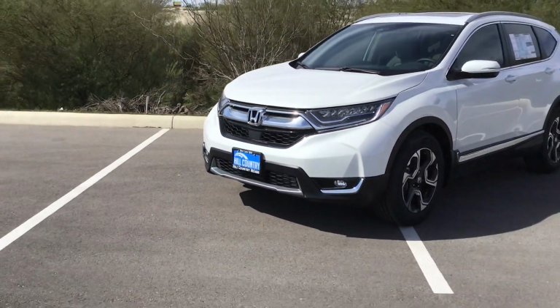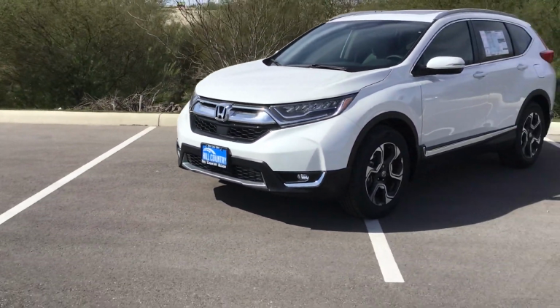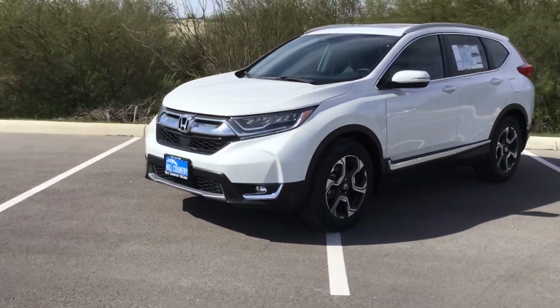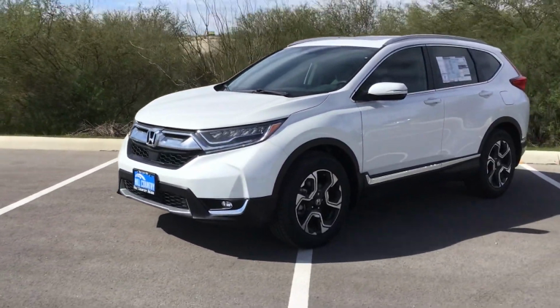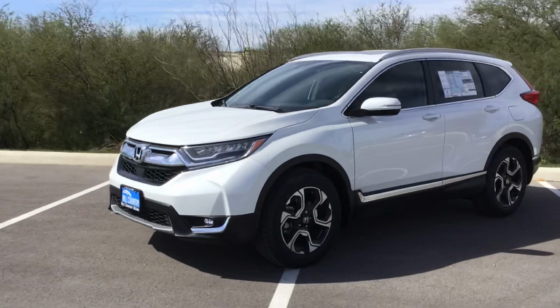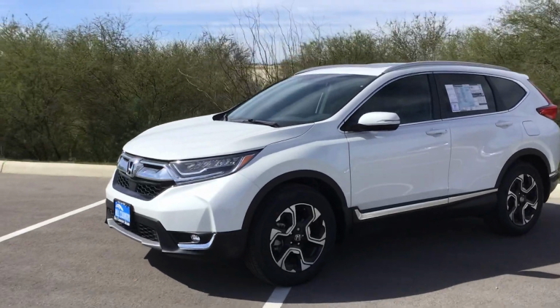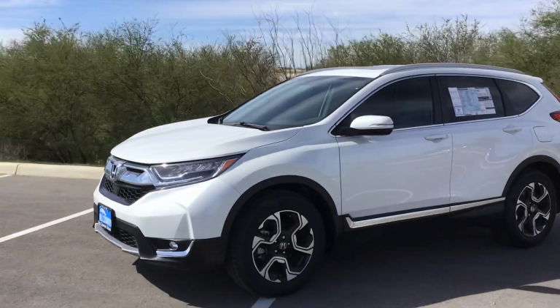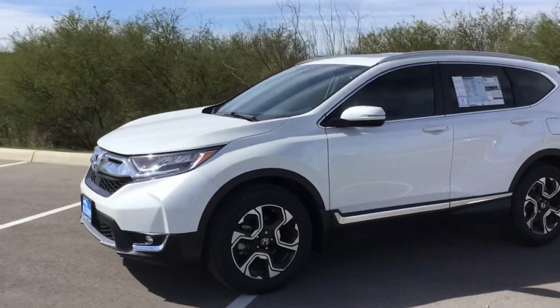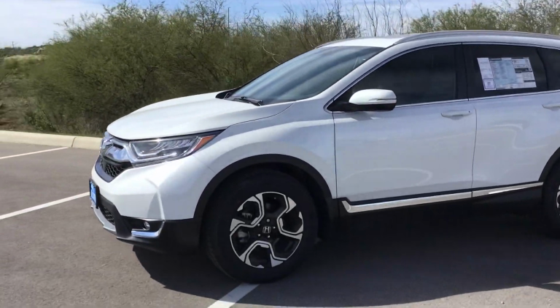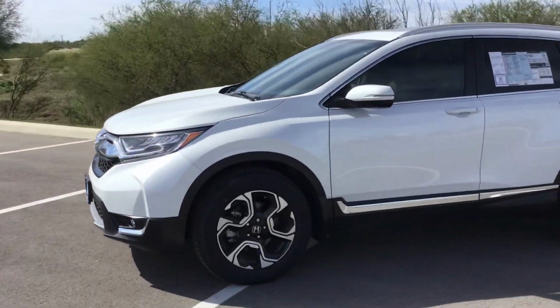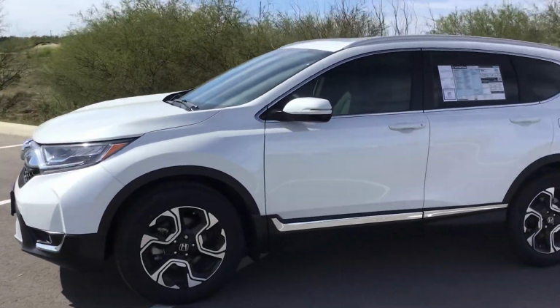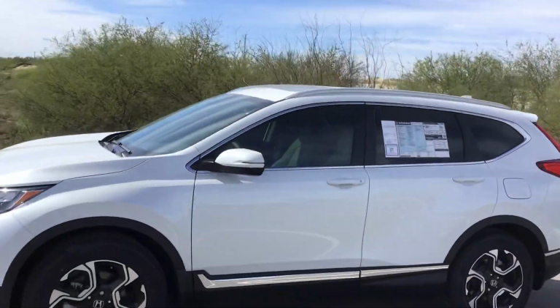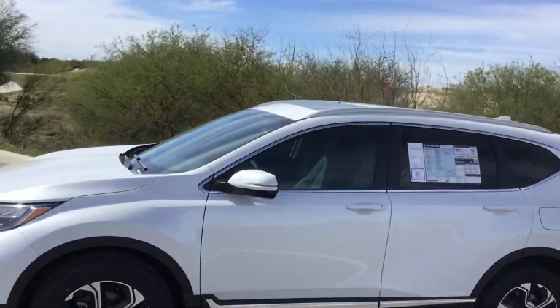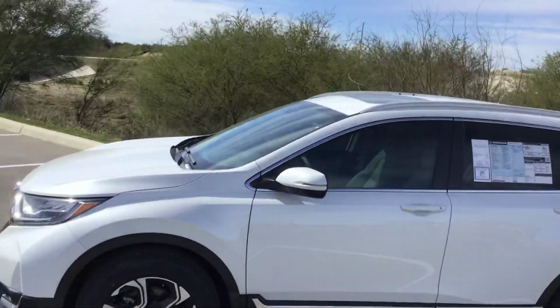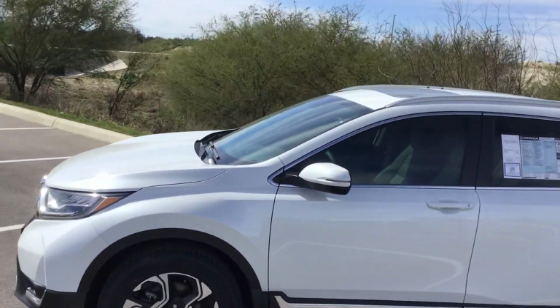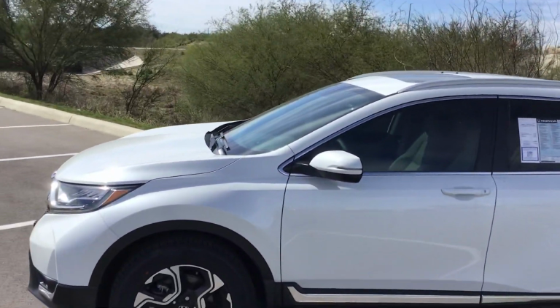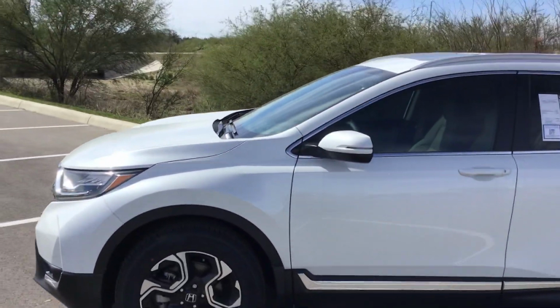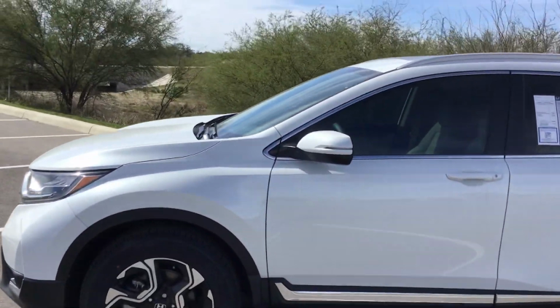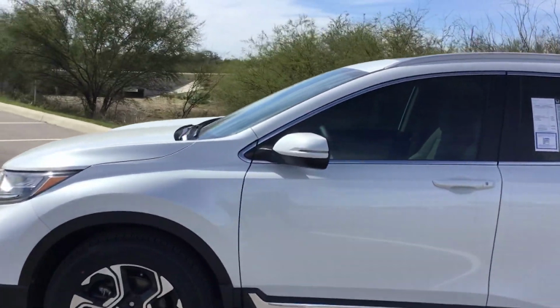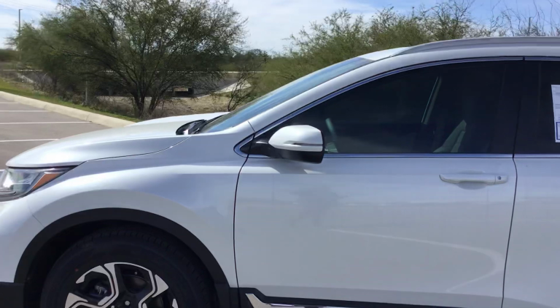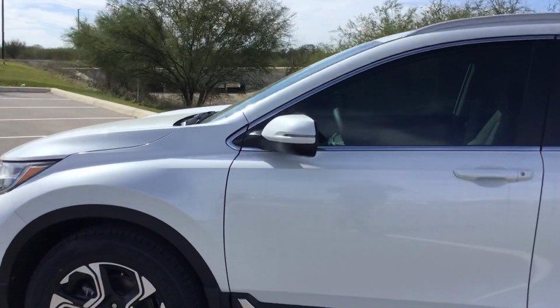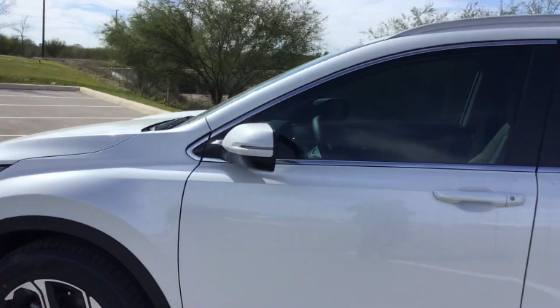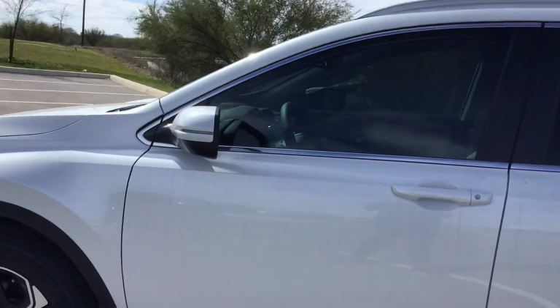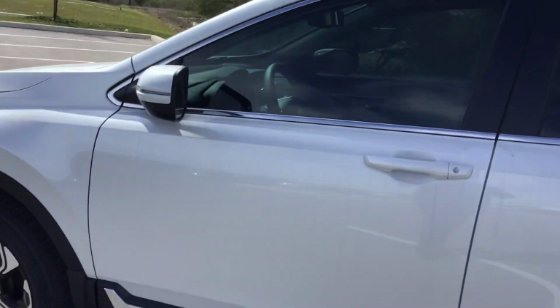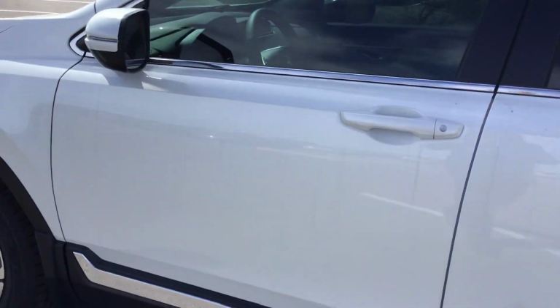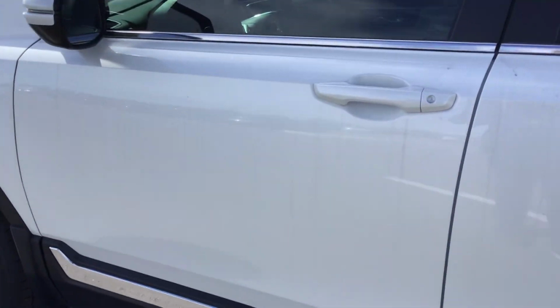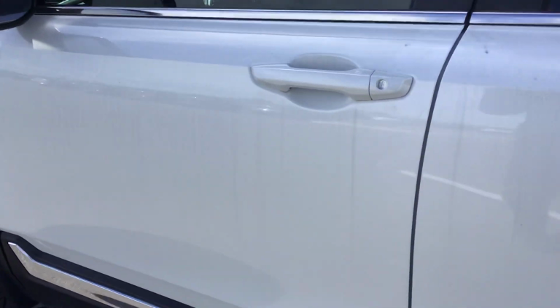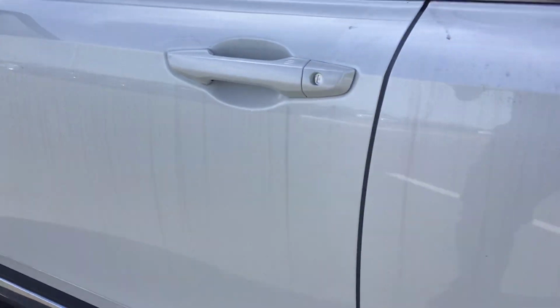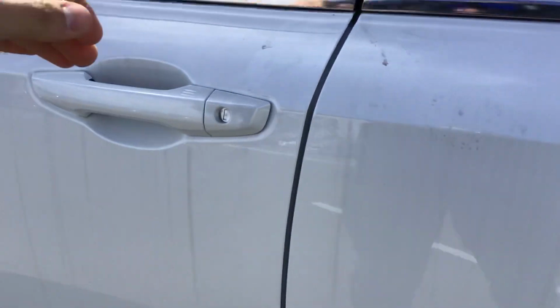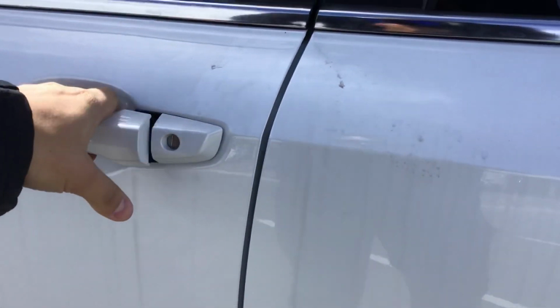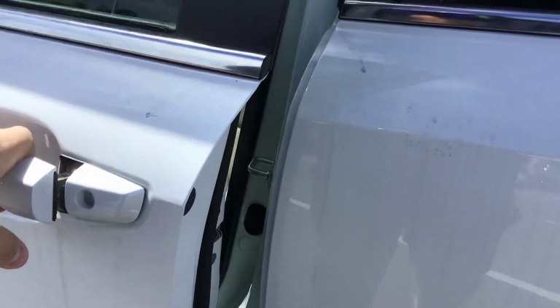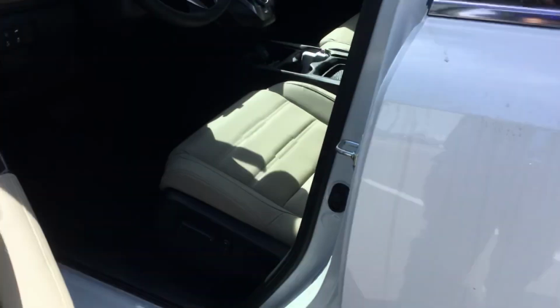Coming around the side with the Touring package, you're going to get the unique alloy wheels, moonroof up top, LEDs in your turn signals here in the mirrors, and you'll get keyless entry with remote start as well.